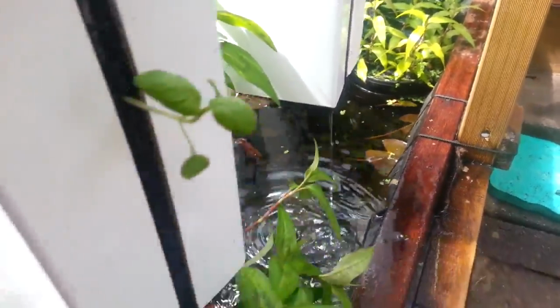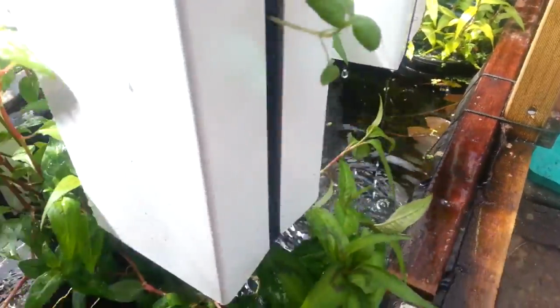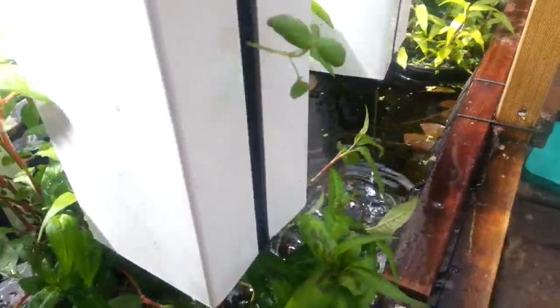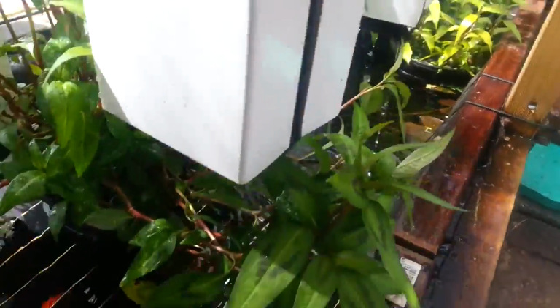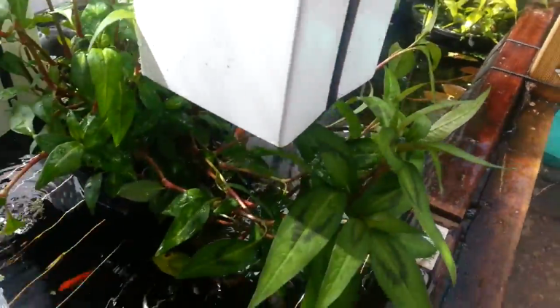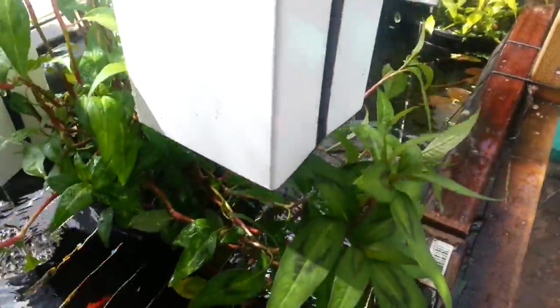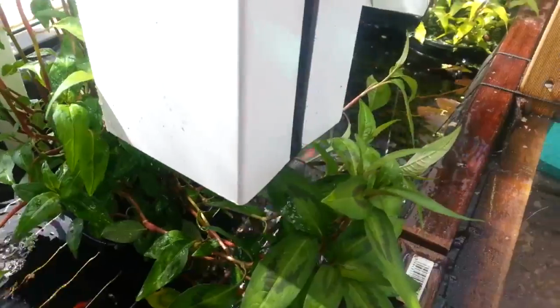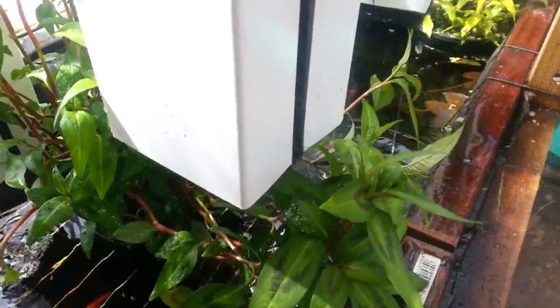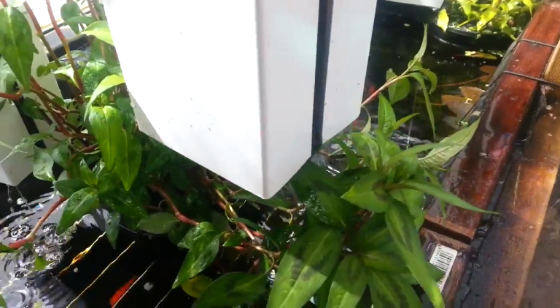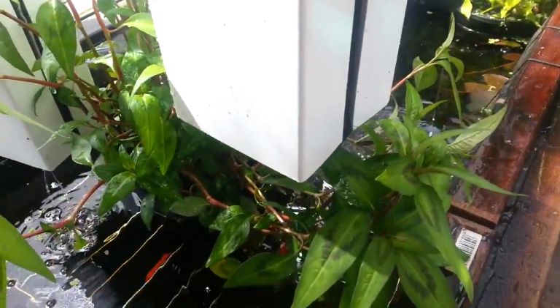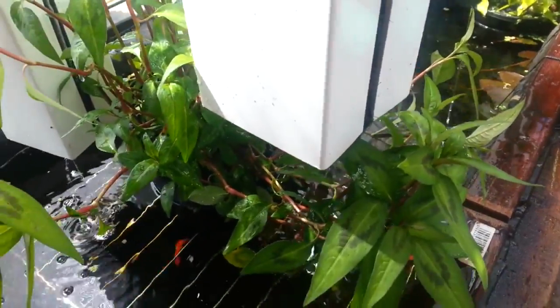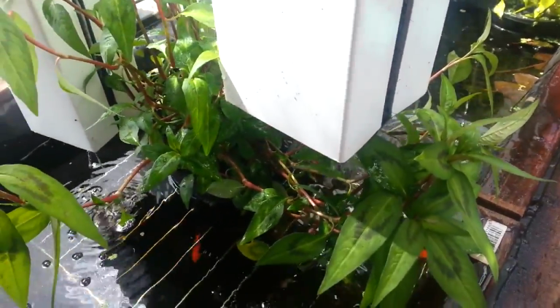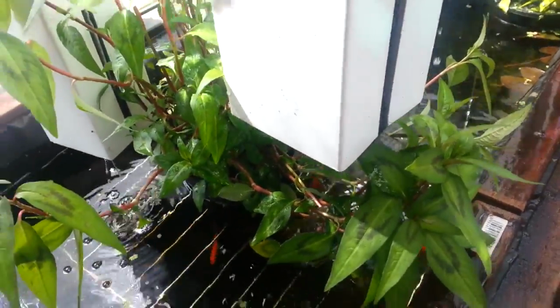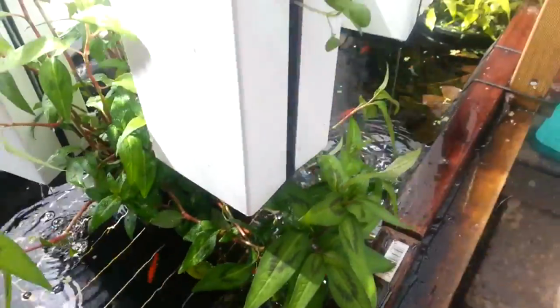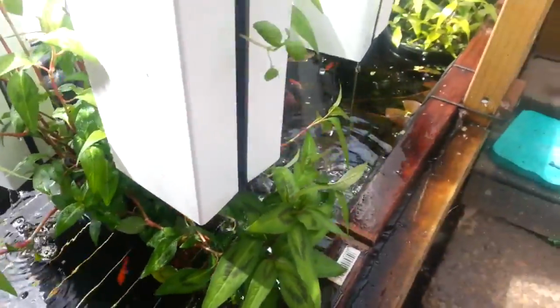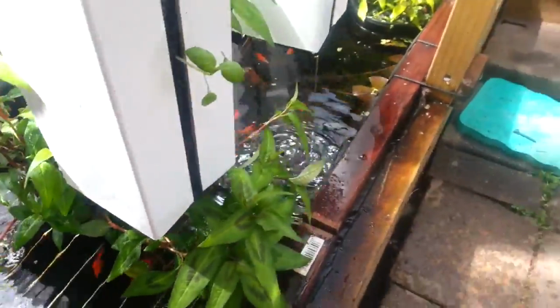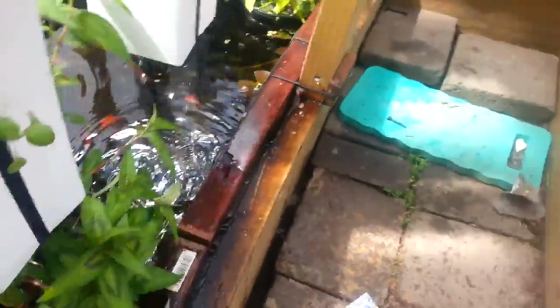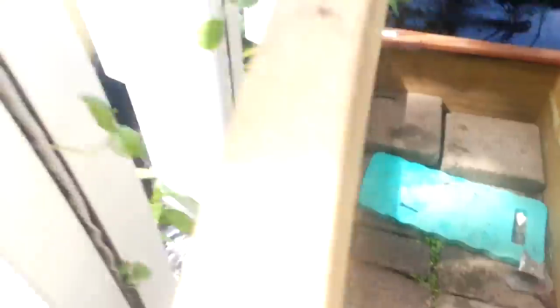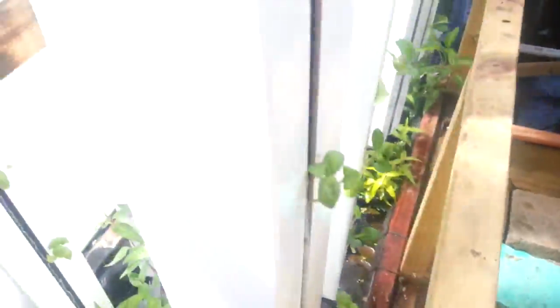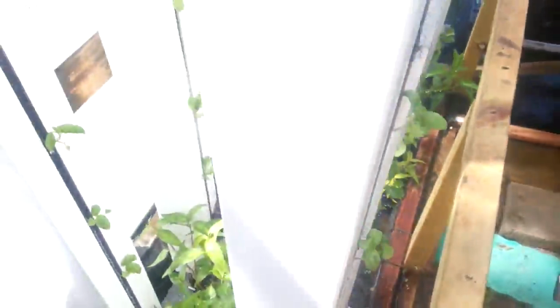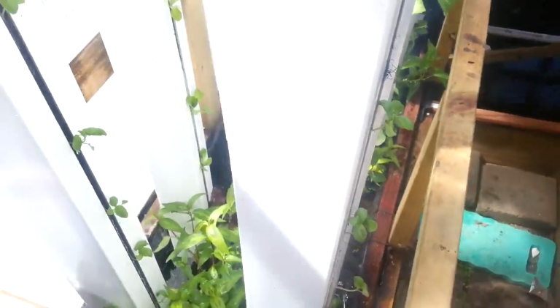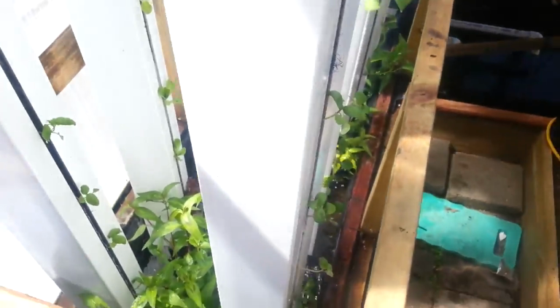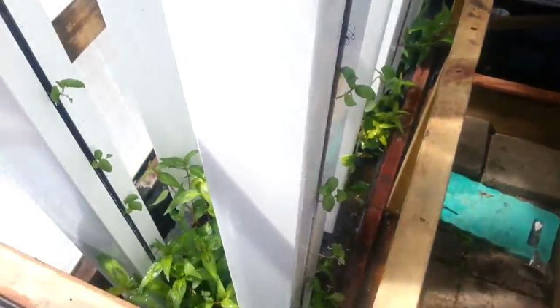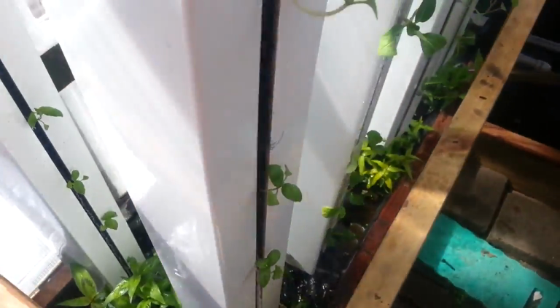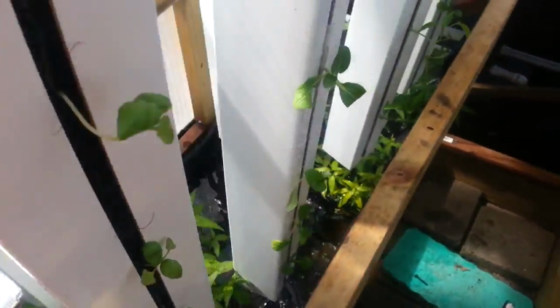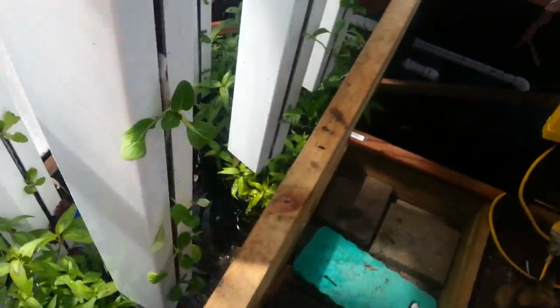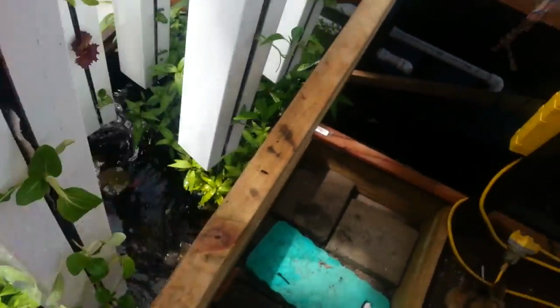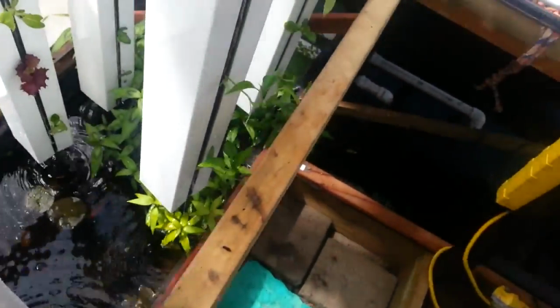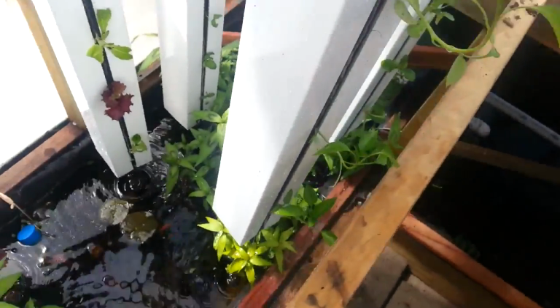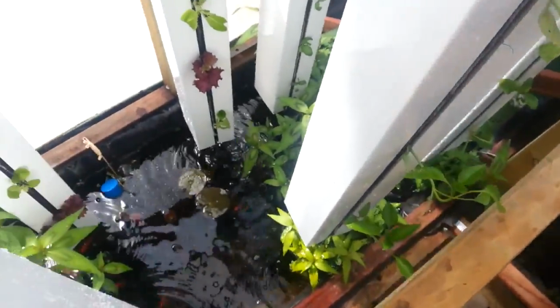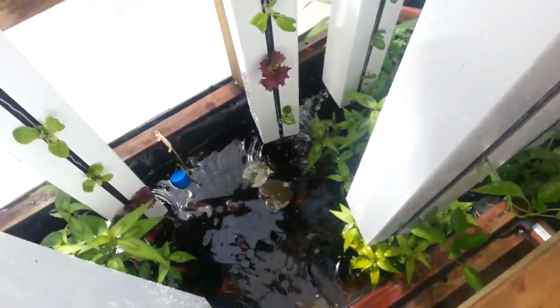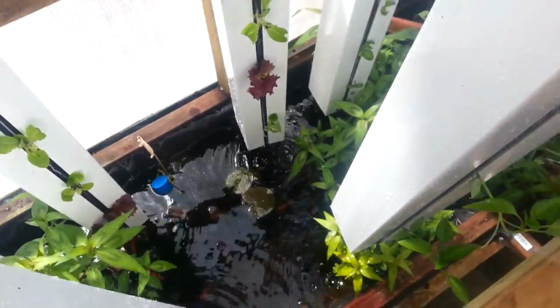And that's yet another point where we get to oxygenate the water. I've built this system on the principle that the more splash points that are happening, then the more successful the system will be.